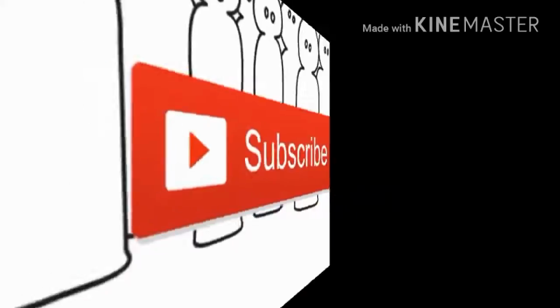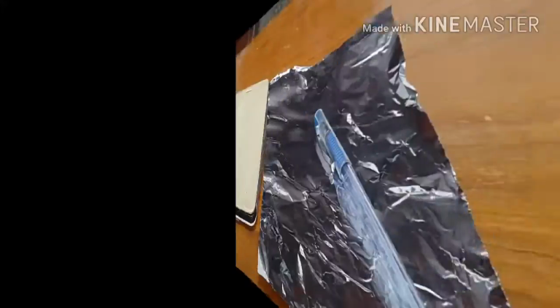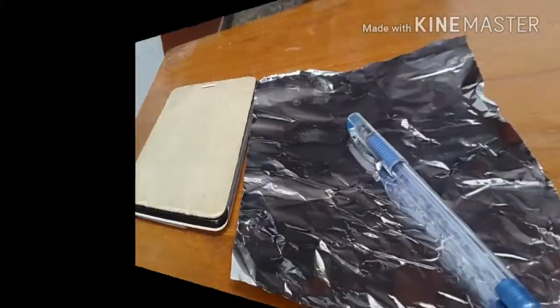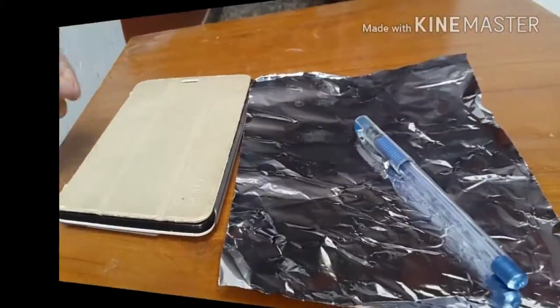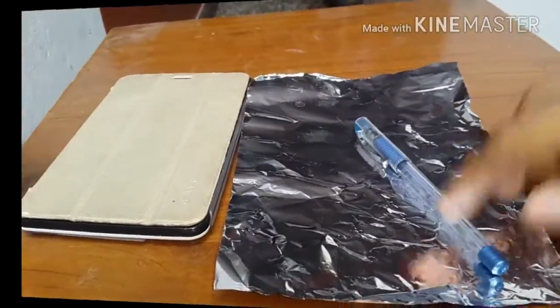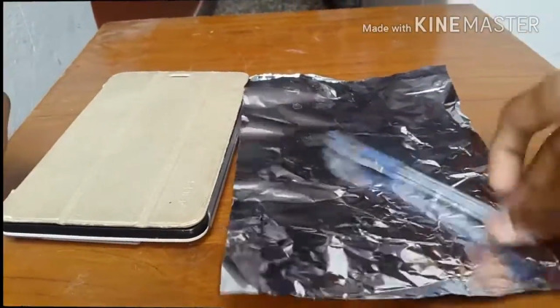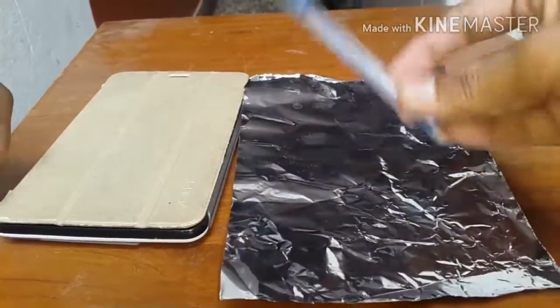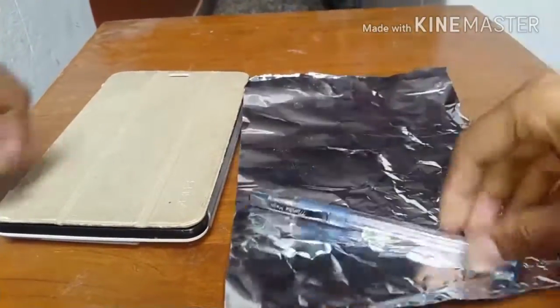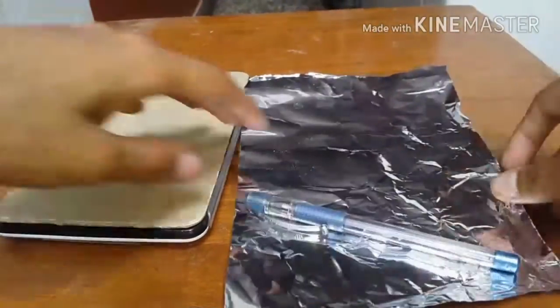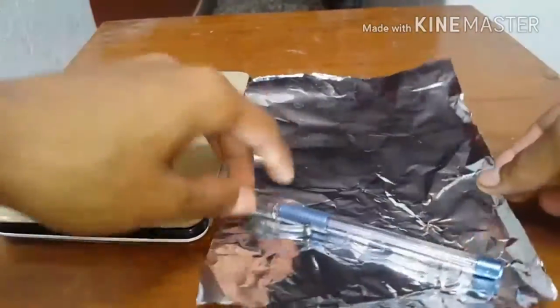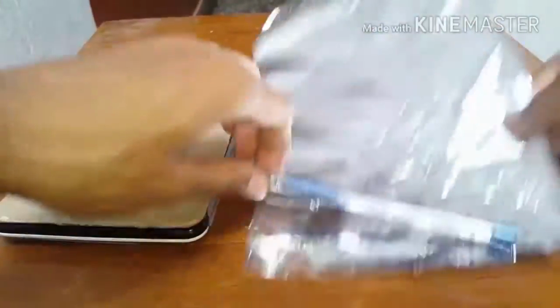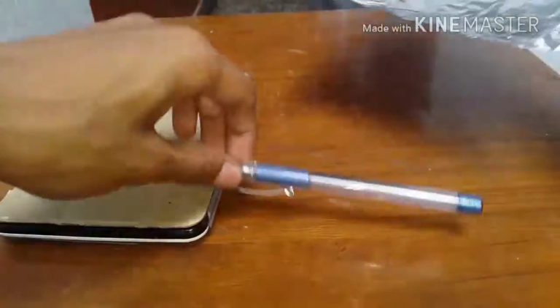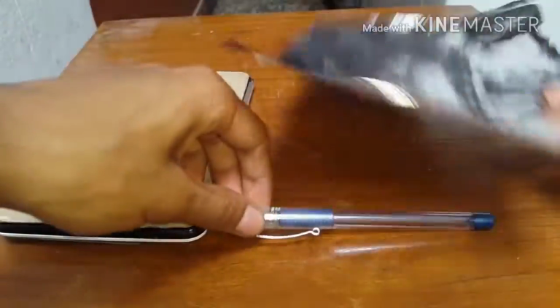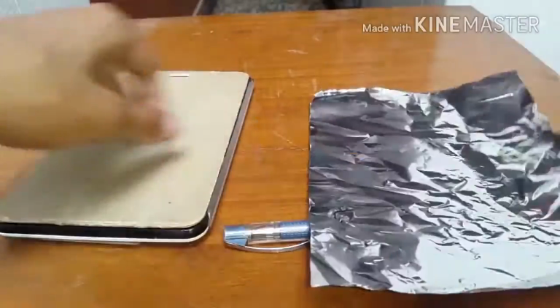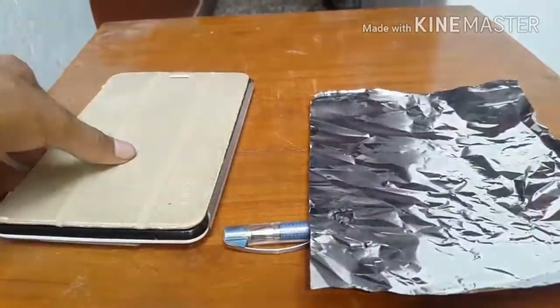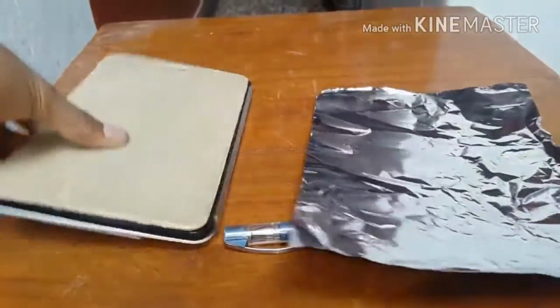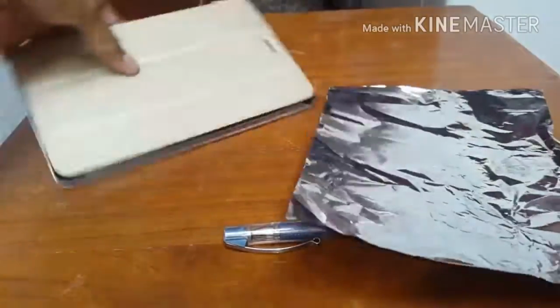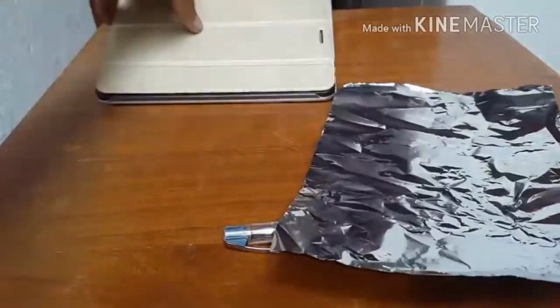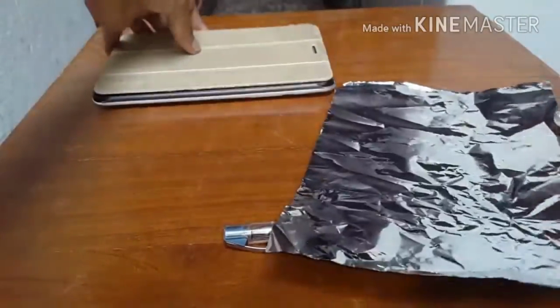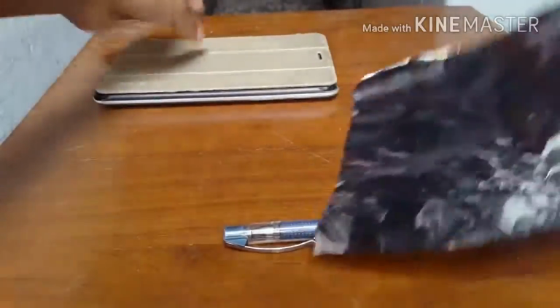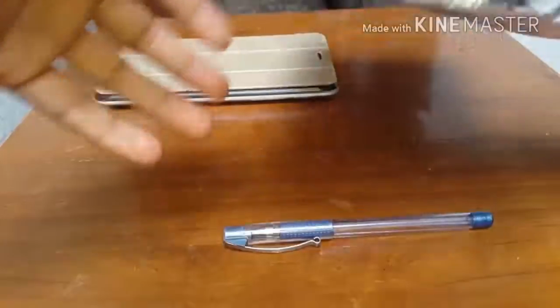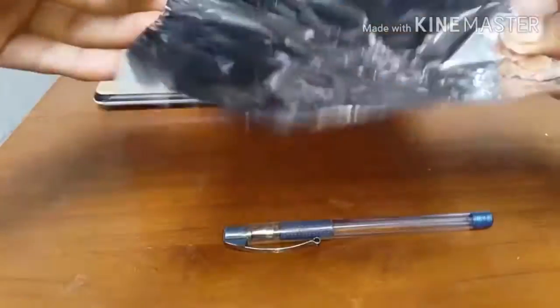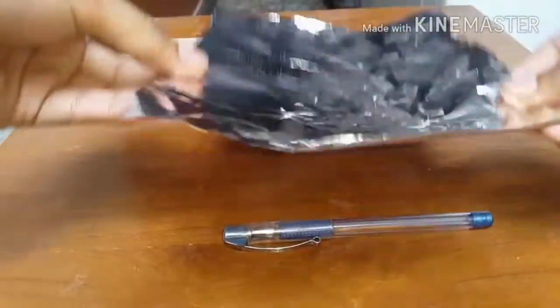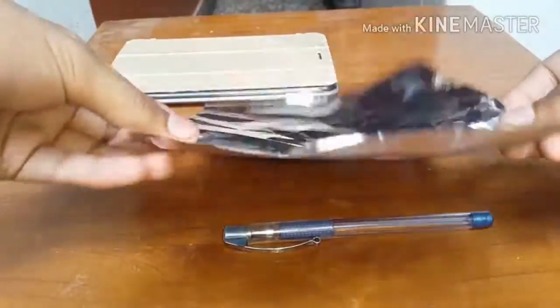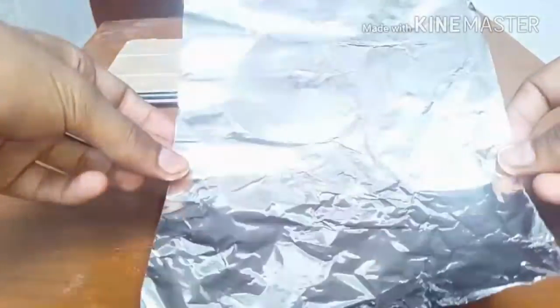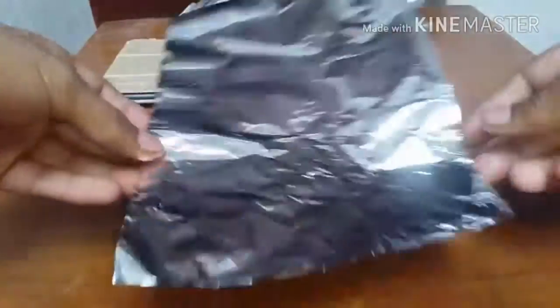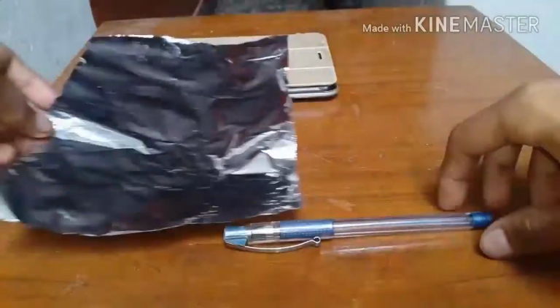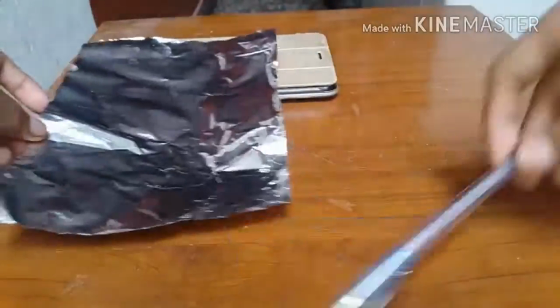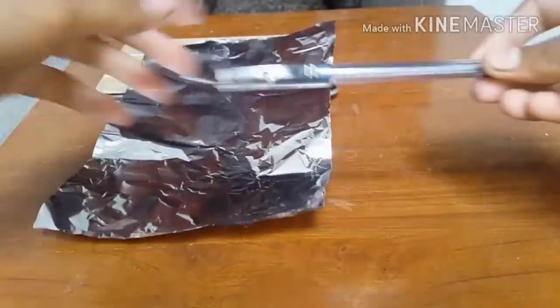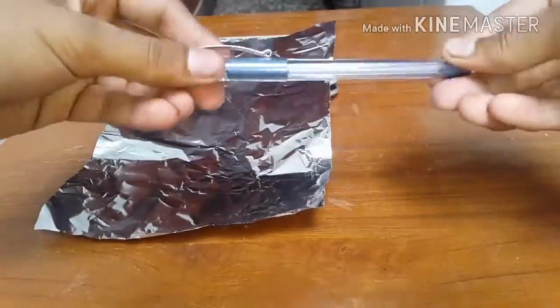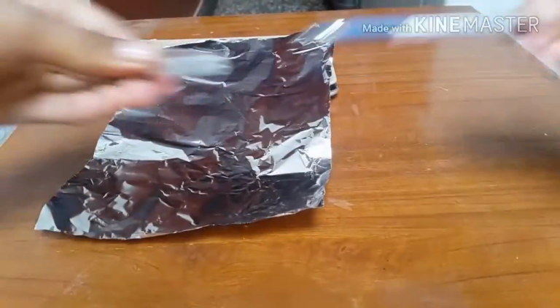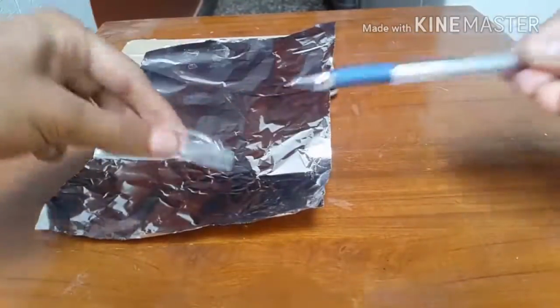To begin with, you're gonna need a piece of aluminium foil and one old pen. Once you have these two items, just follow along with the video.